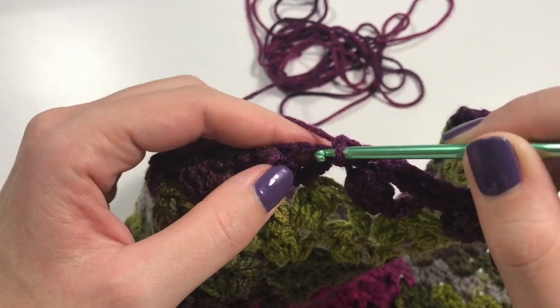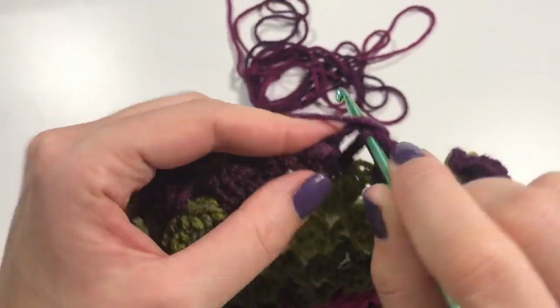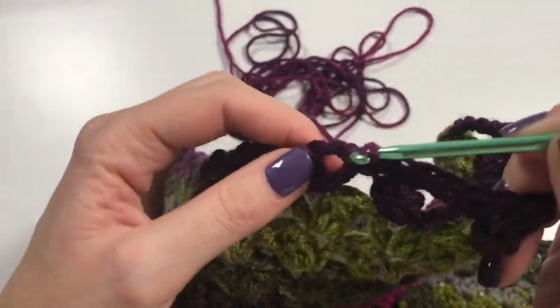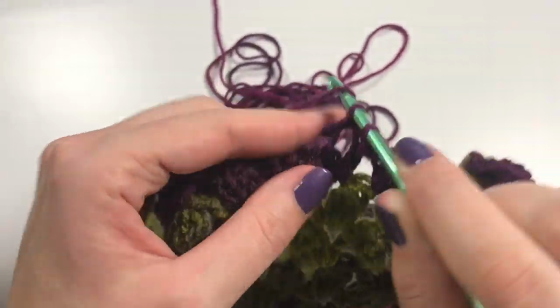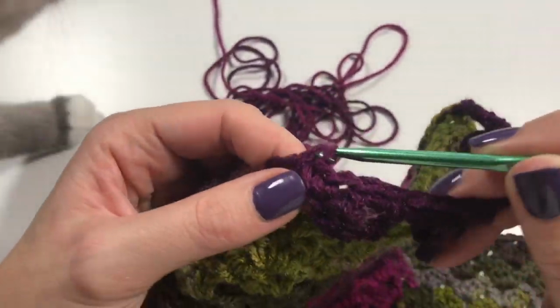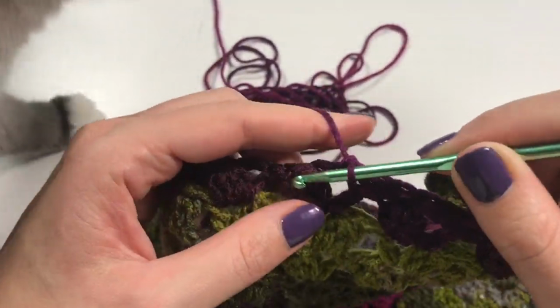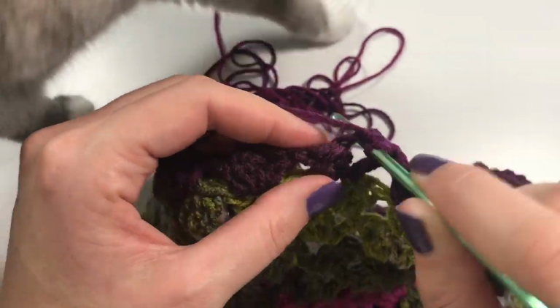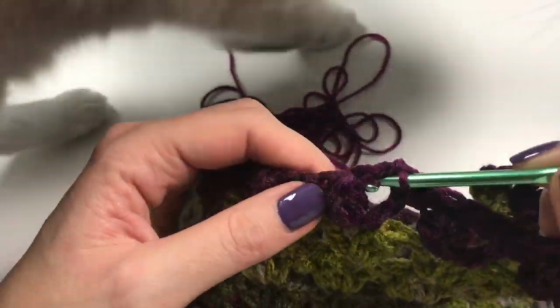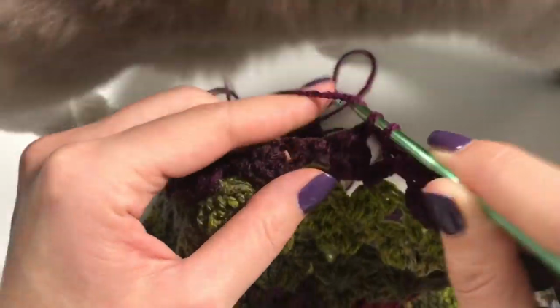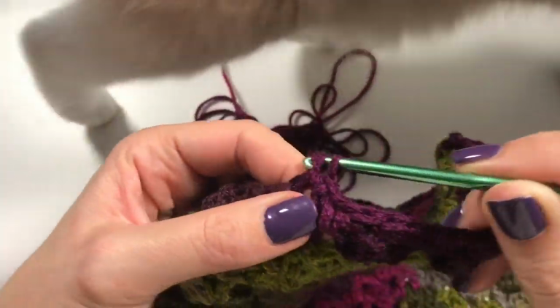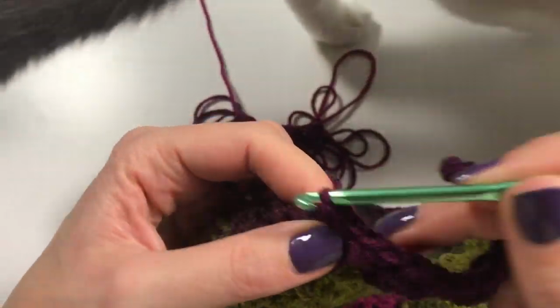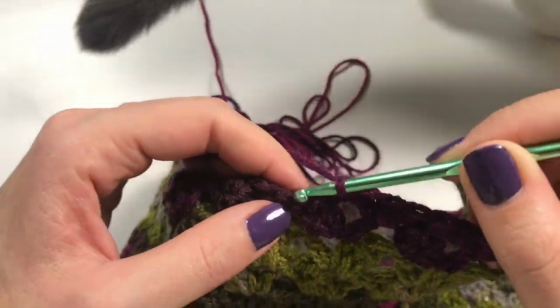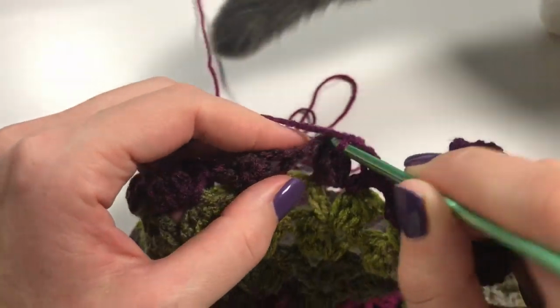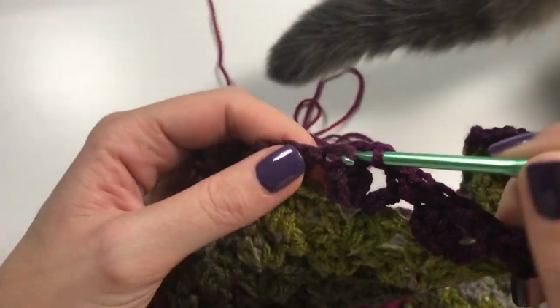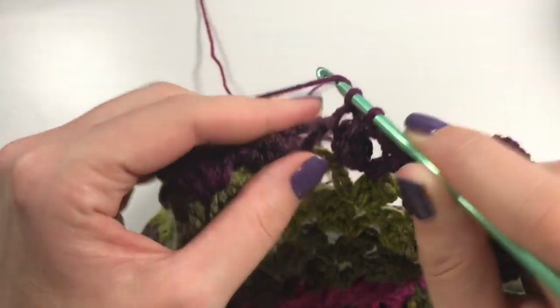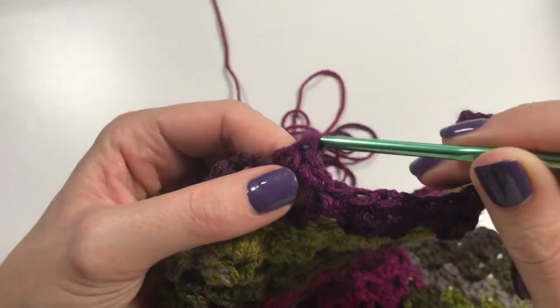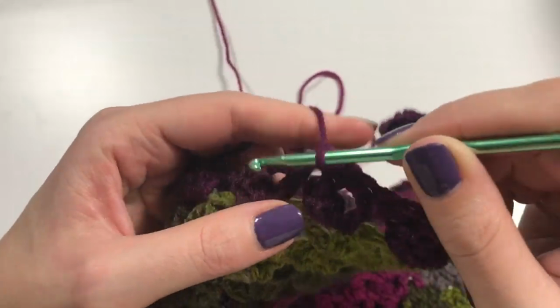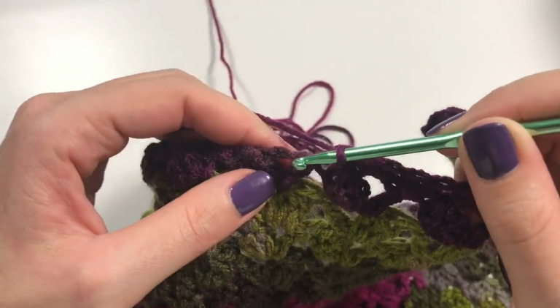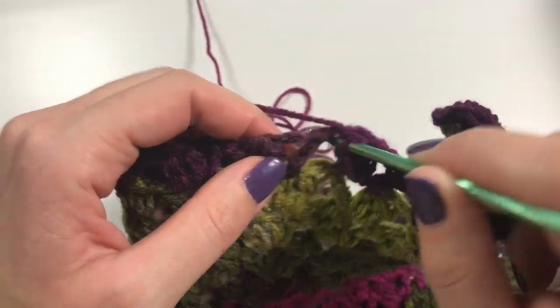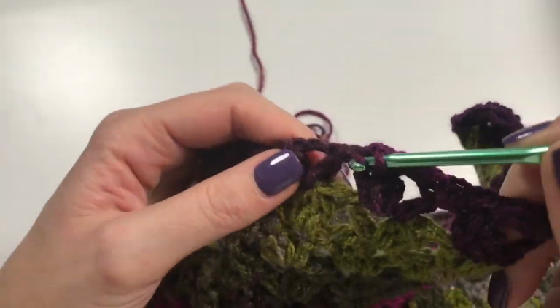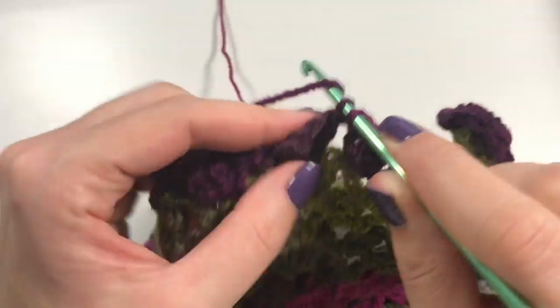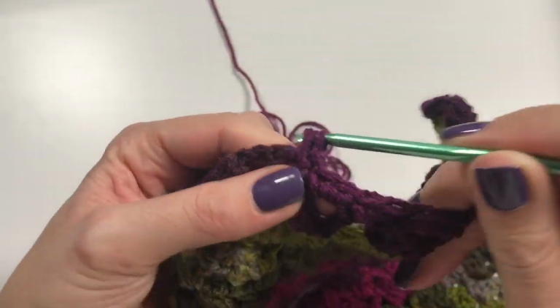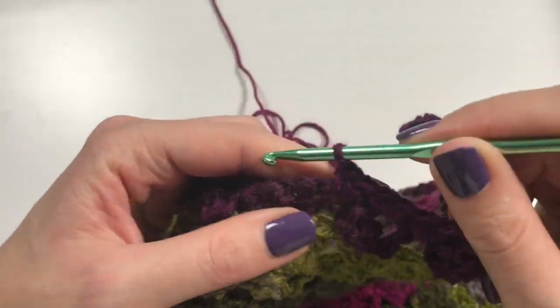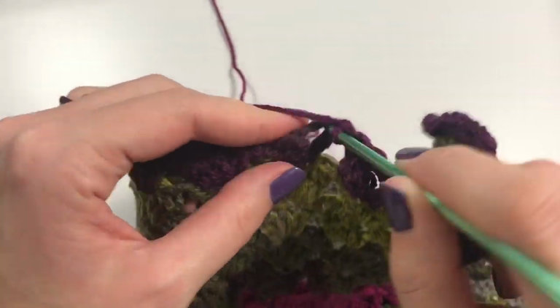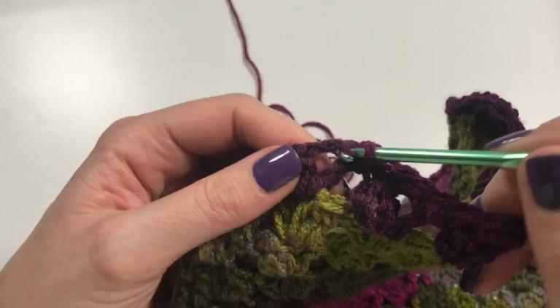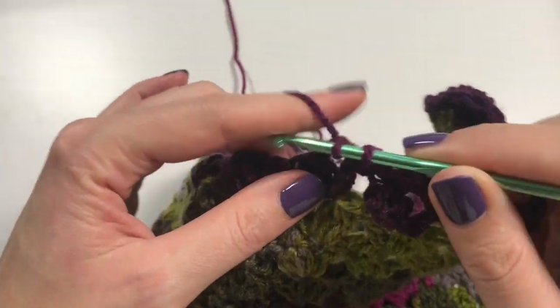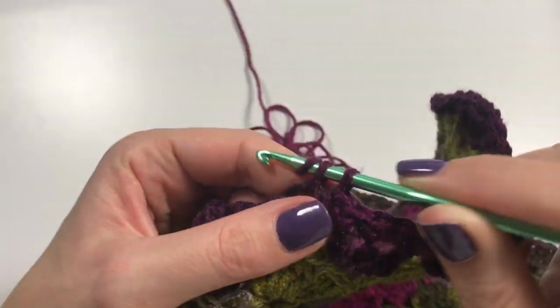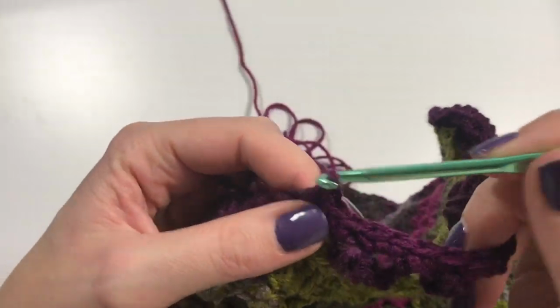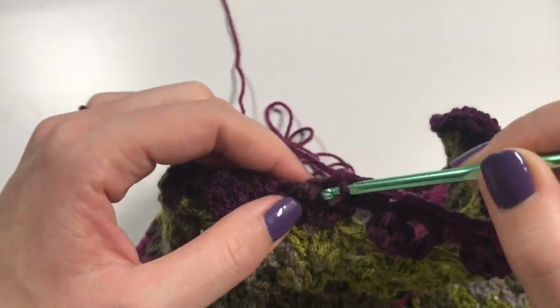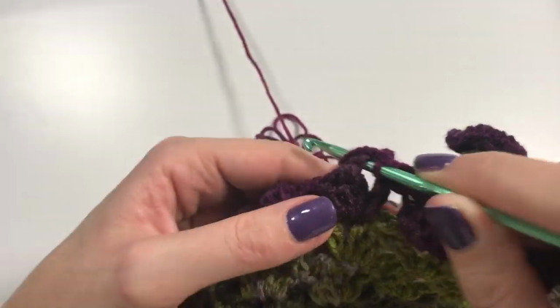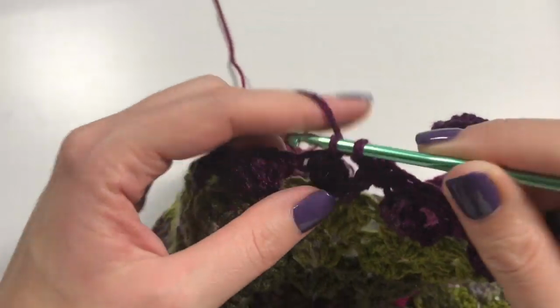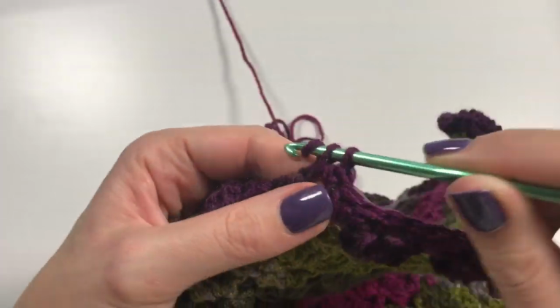Keep doing this single crochet all along the long edge of your work, and I will meet you when you're at the corner.